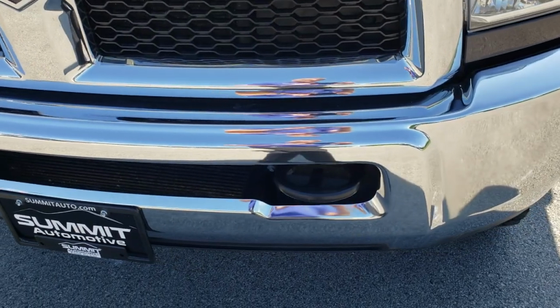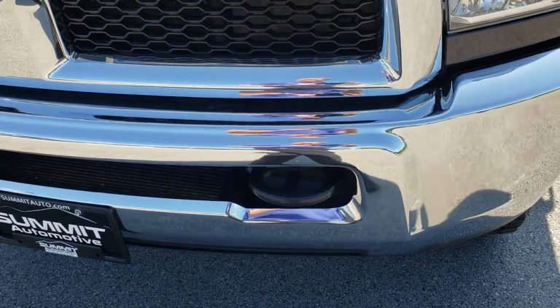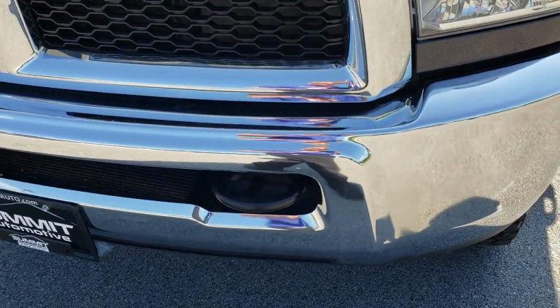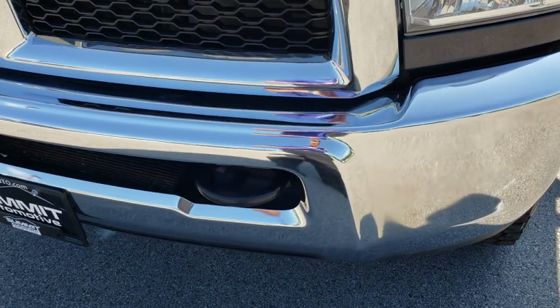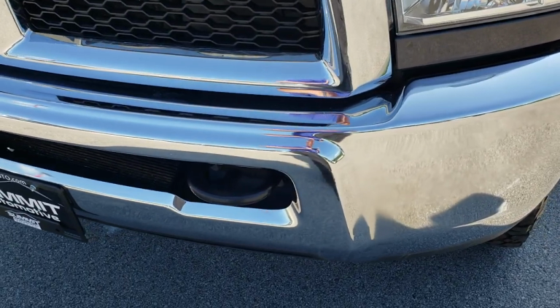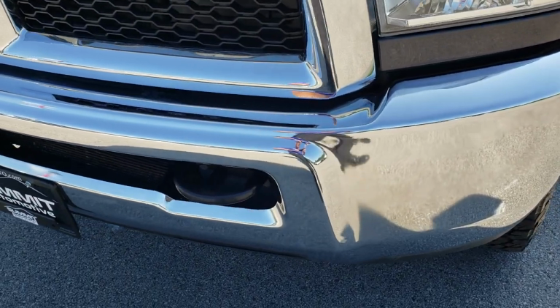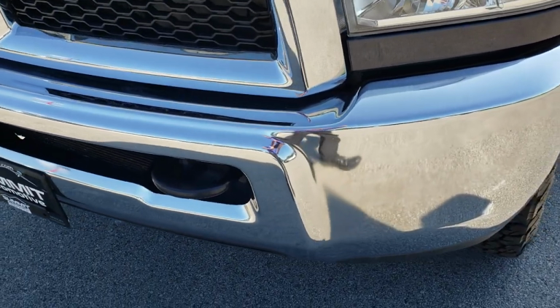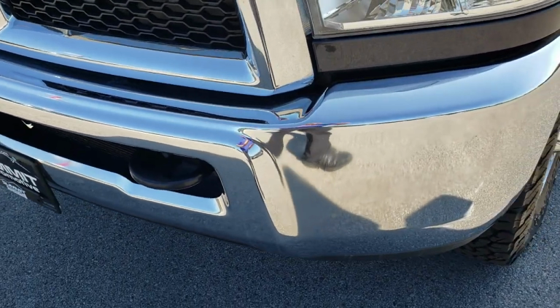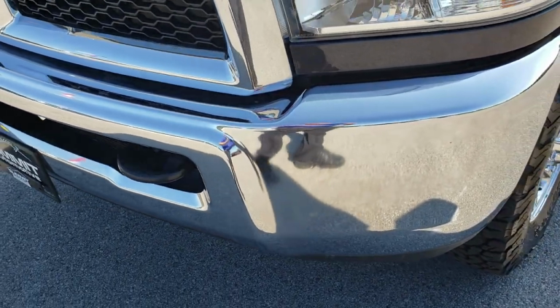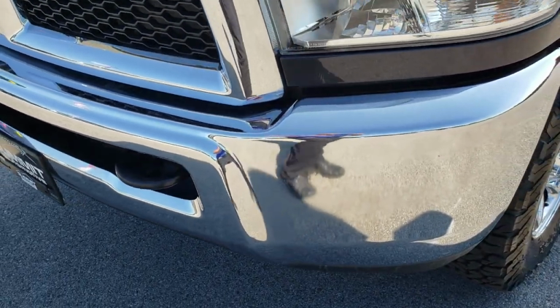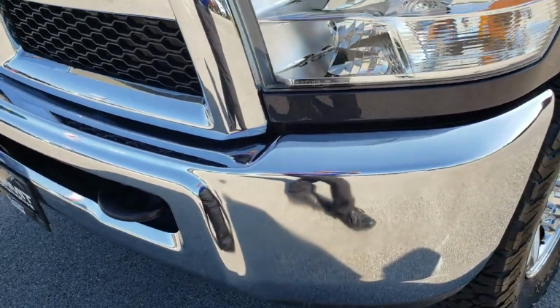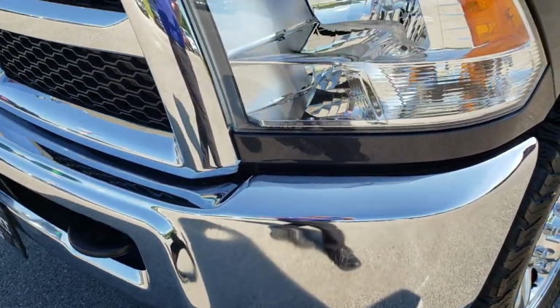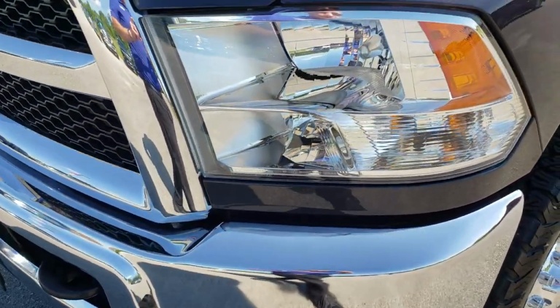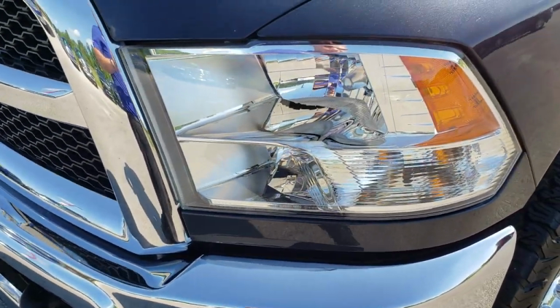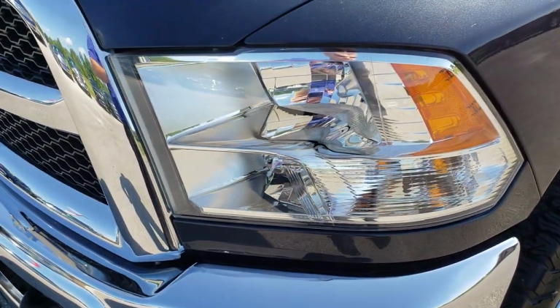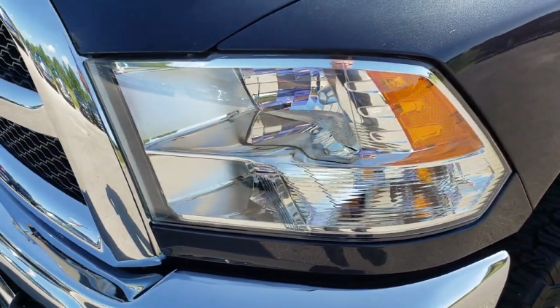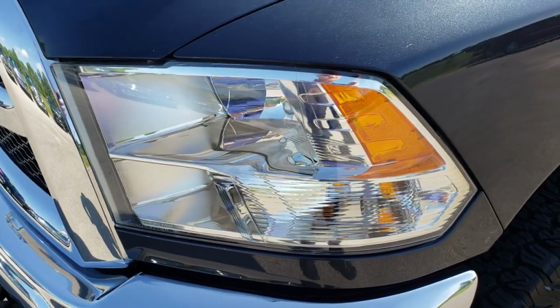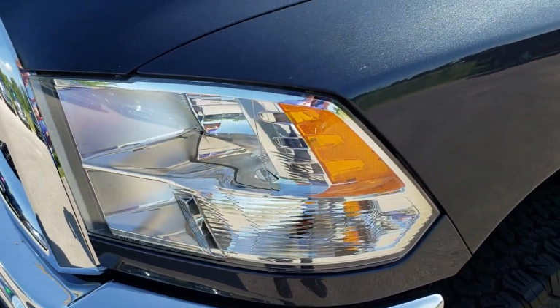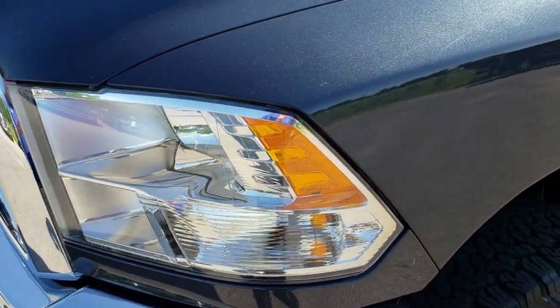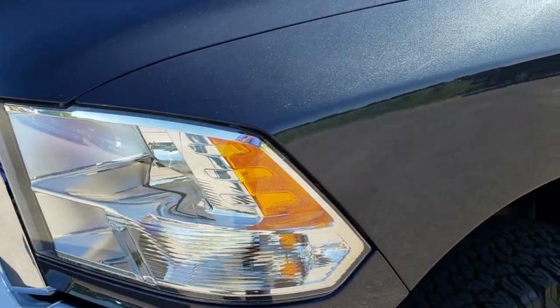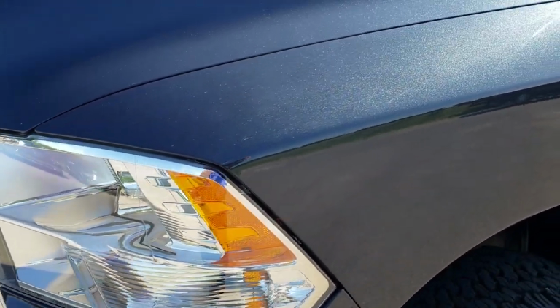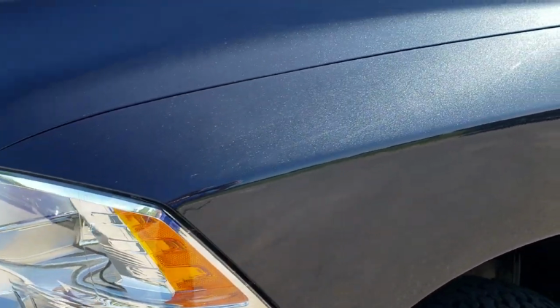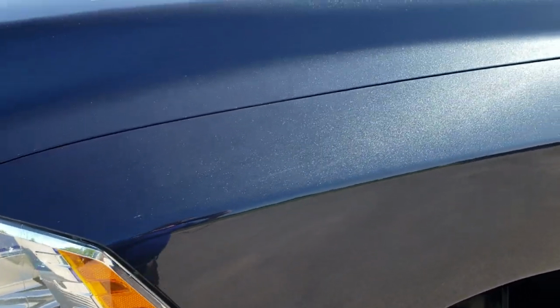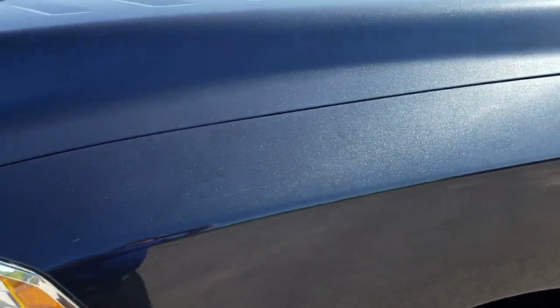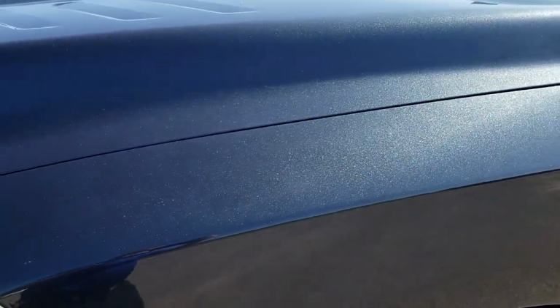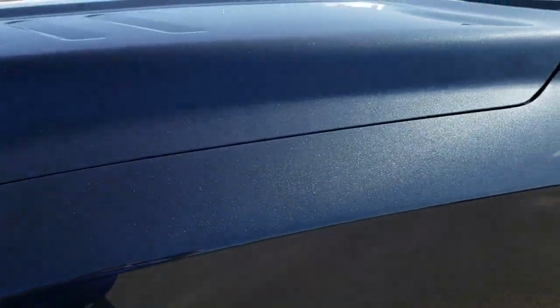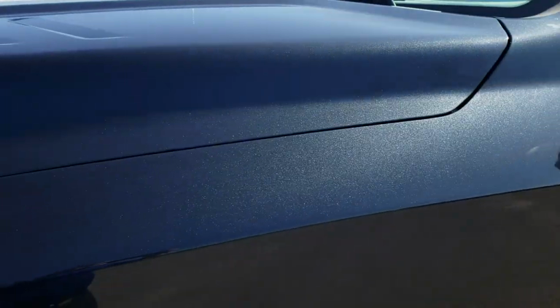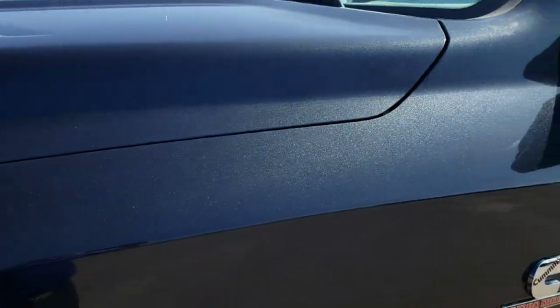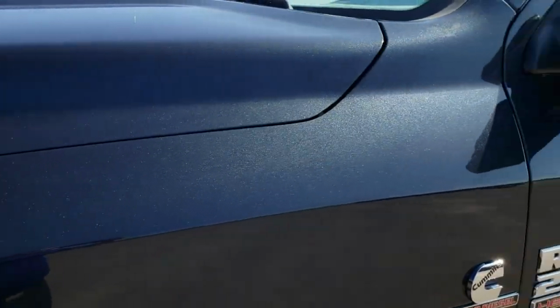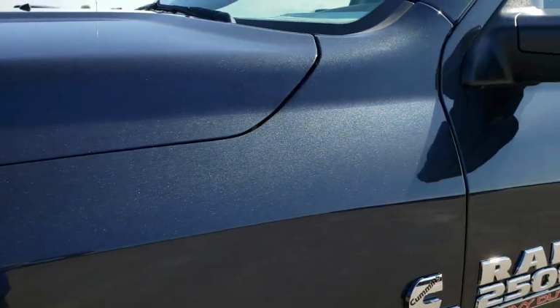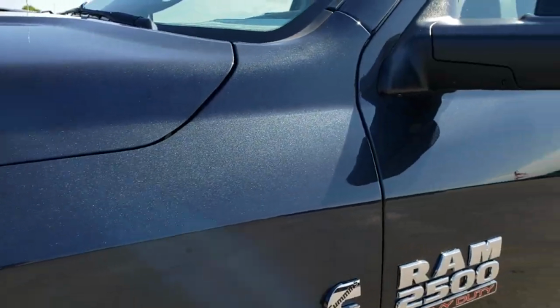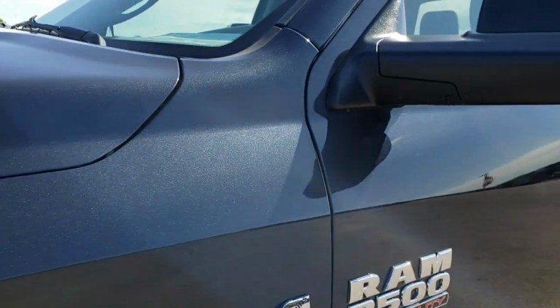No dents or dings on that front bumper. Headlights are nice and clear. Maximum Steel Metallic is the color.